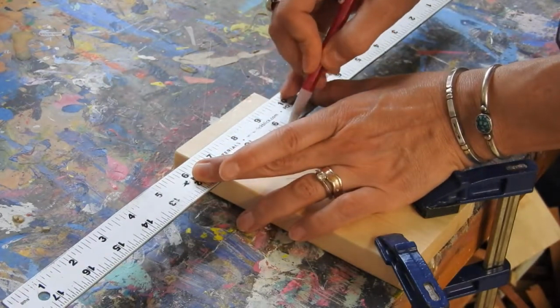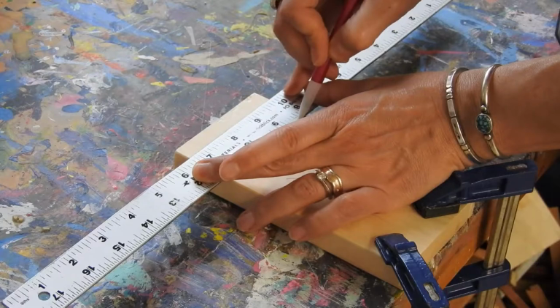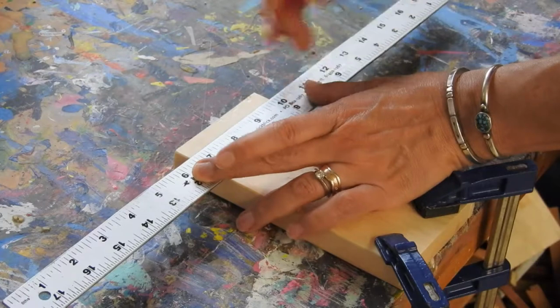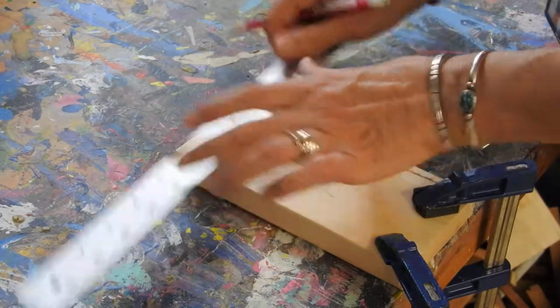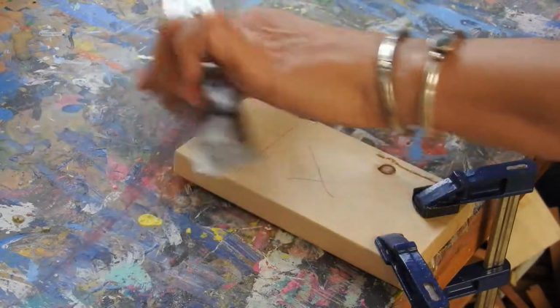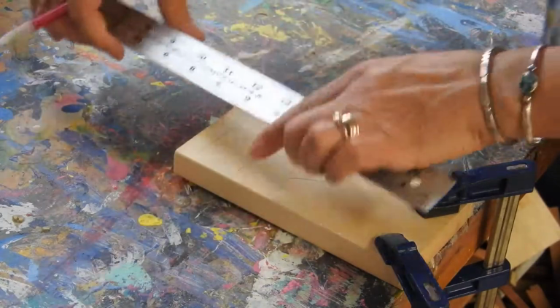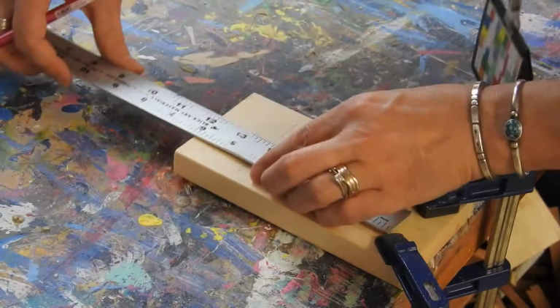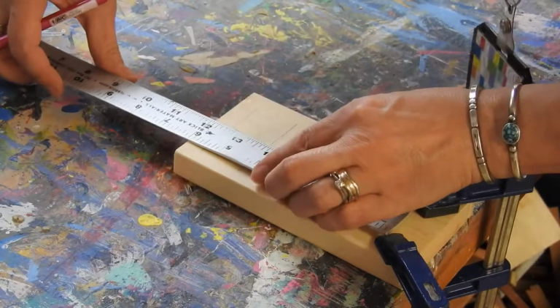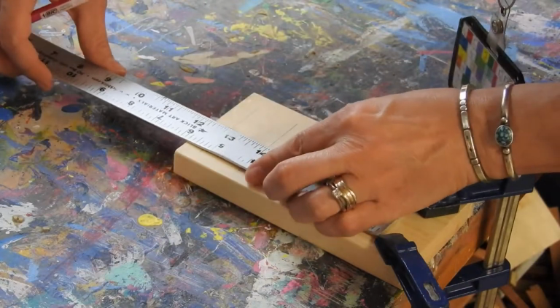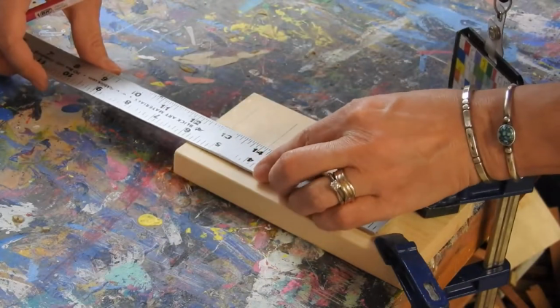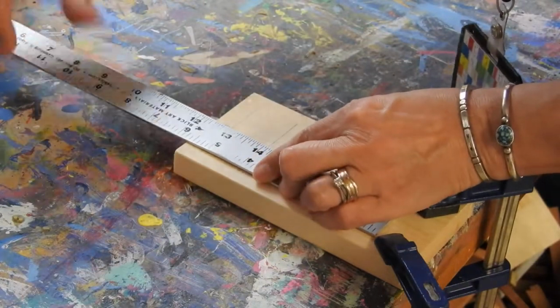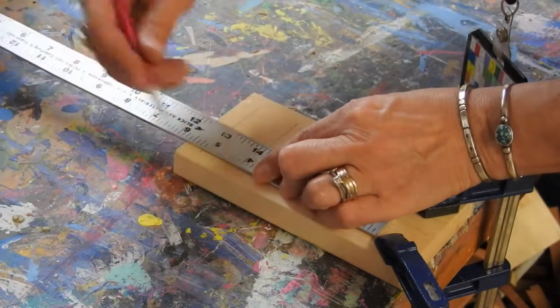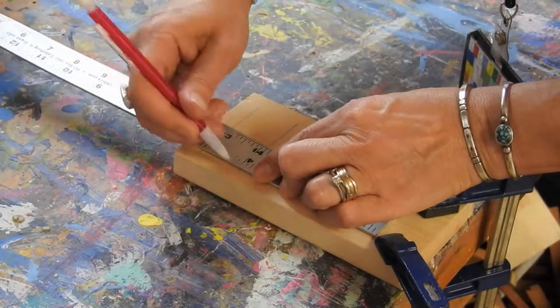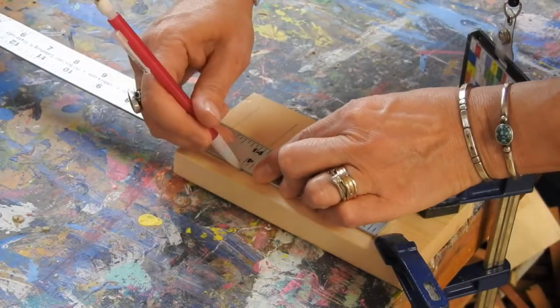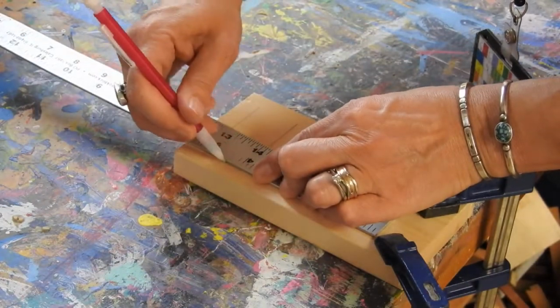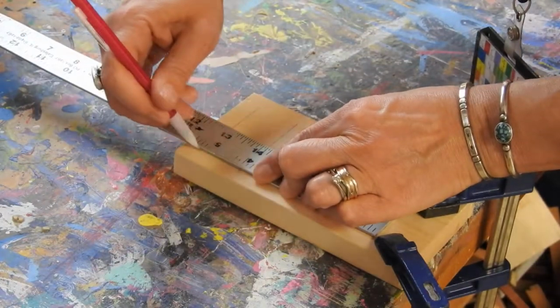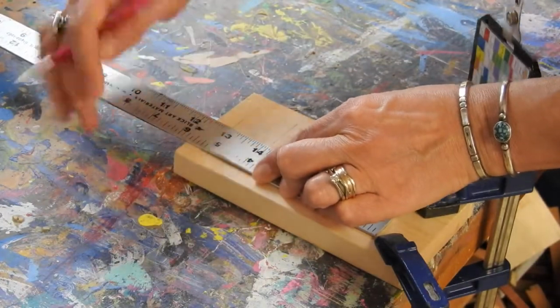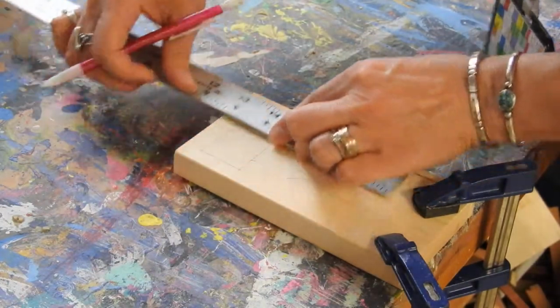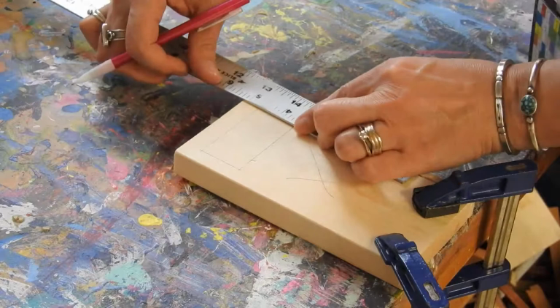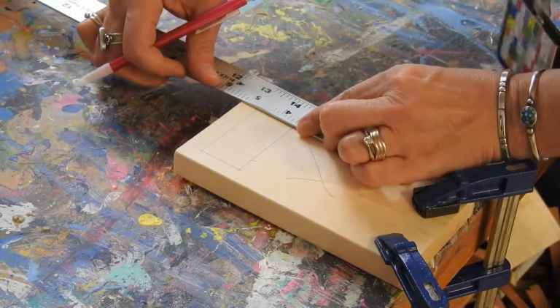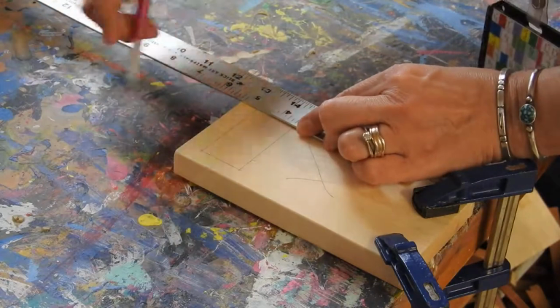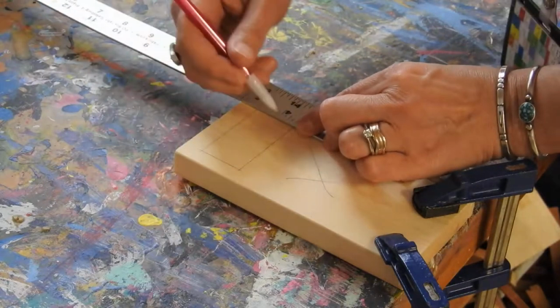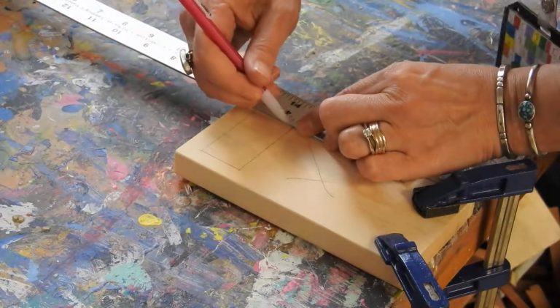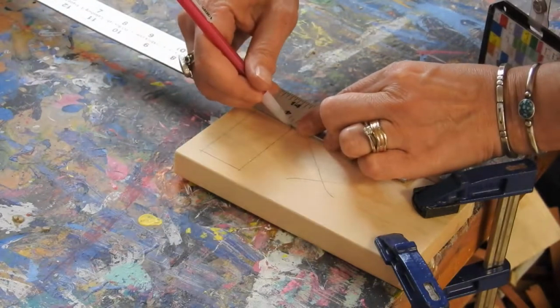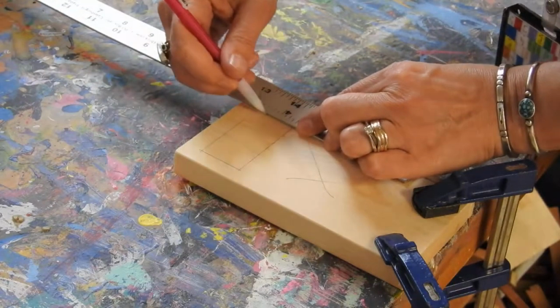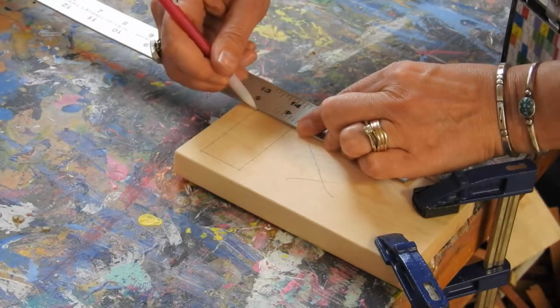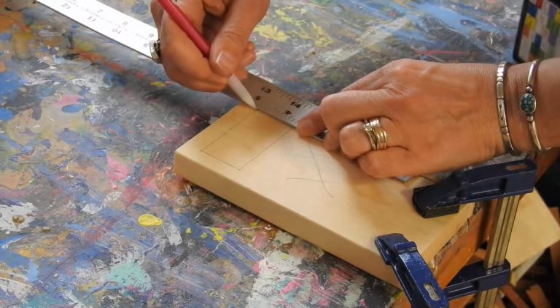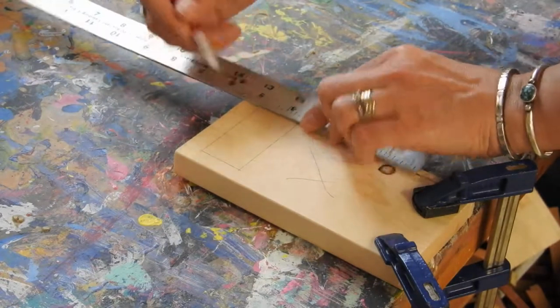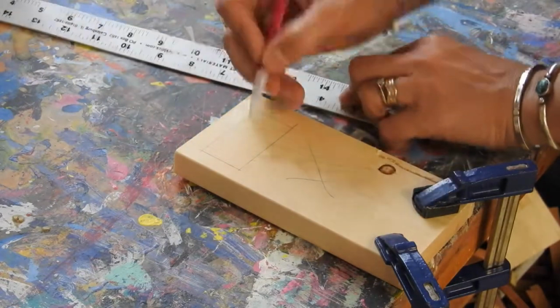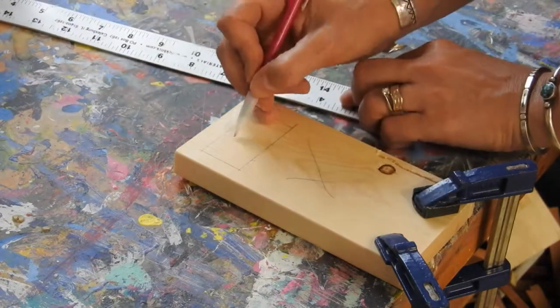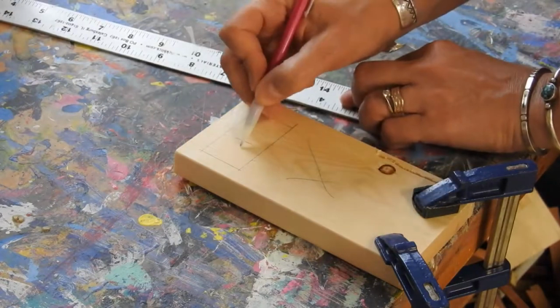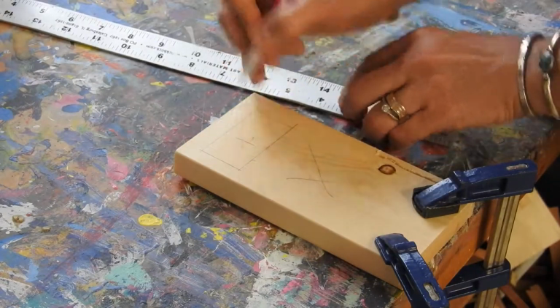Say I decide I'd like to have this area carved out. And then I want to get rid of this.